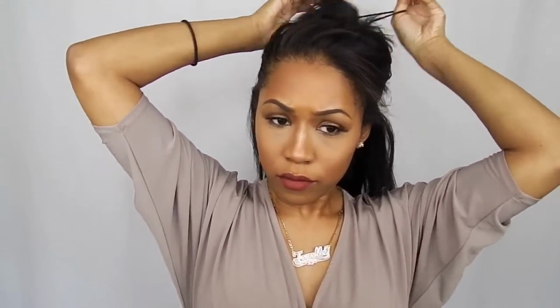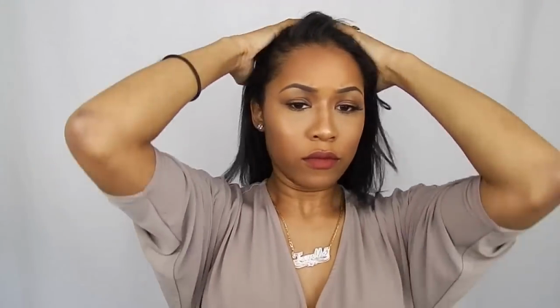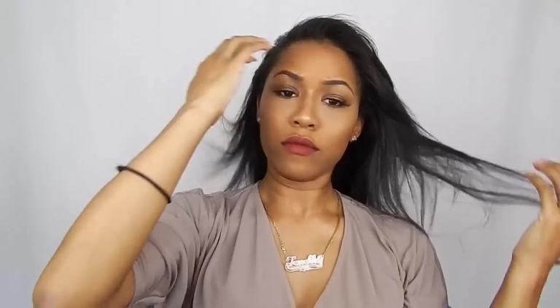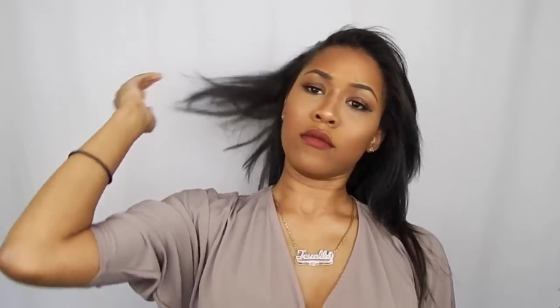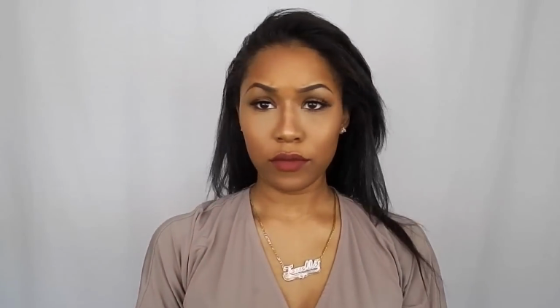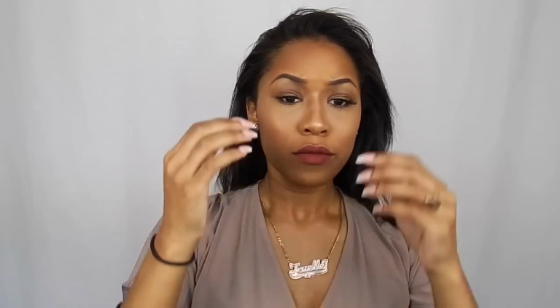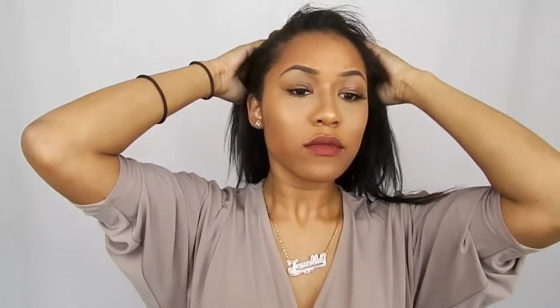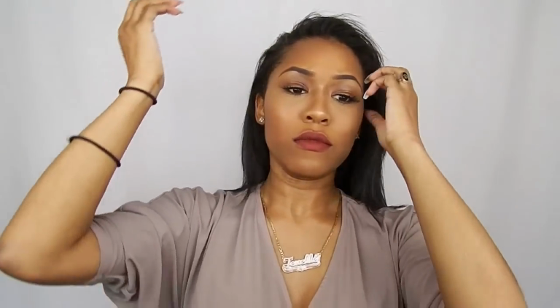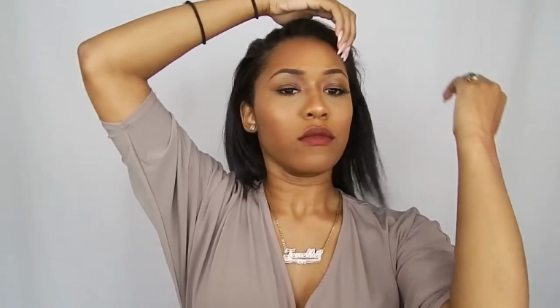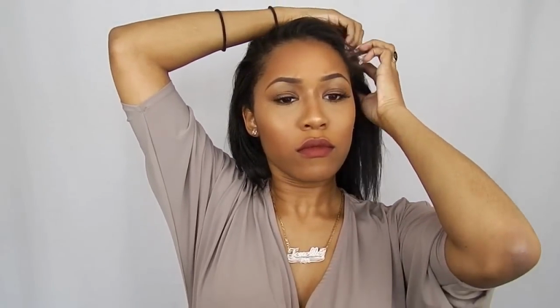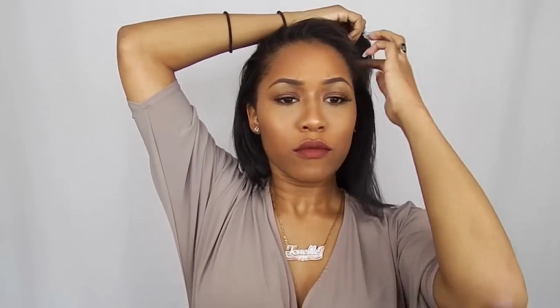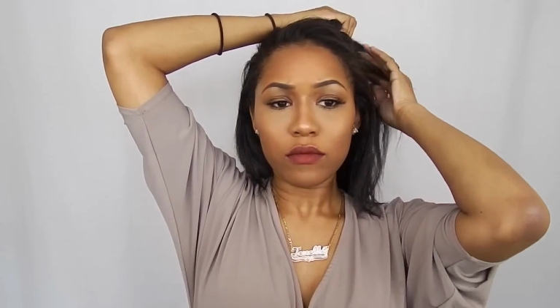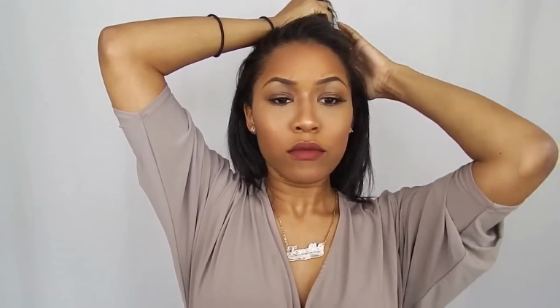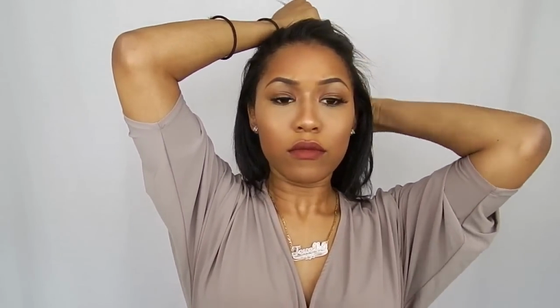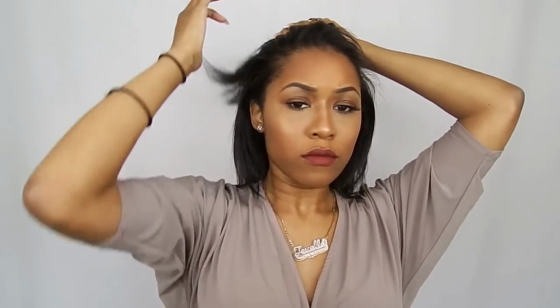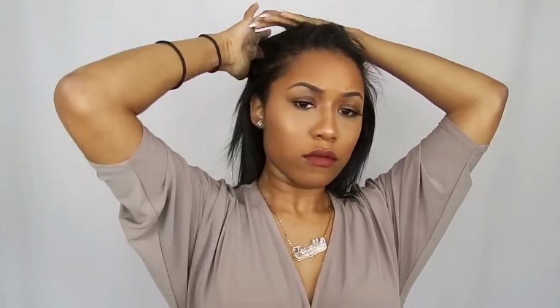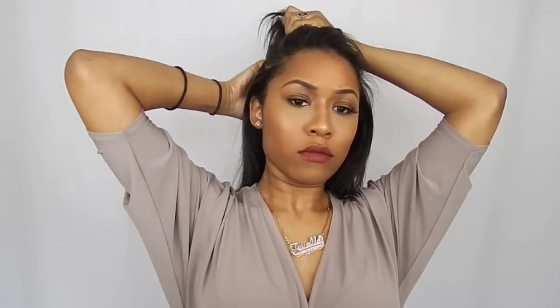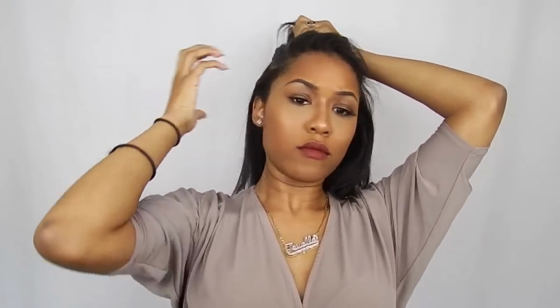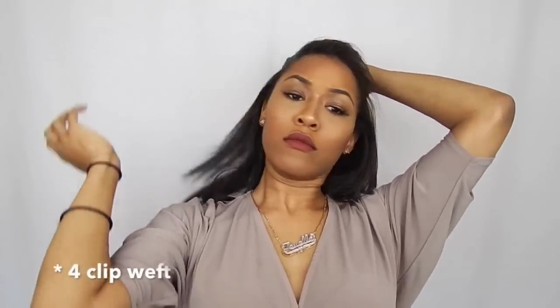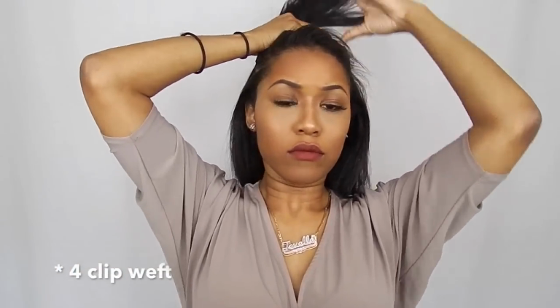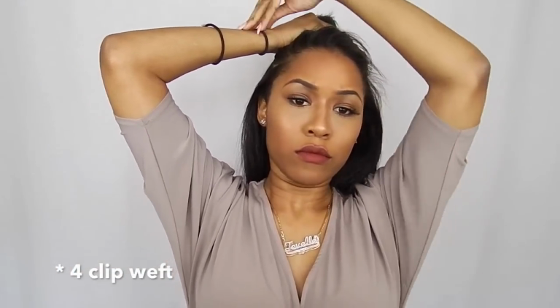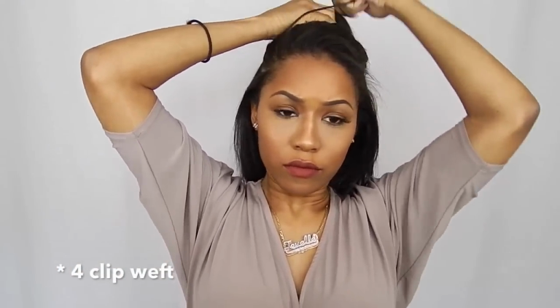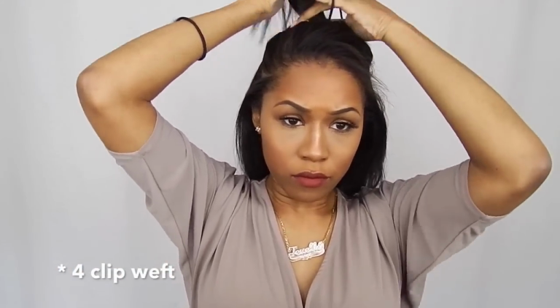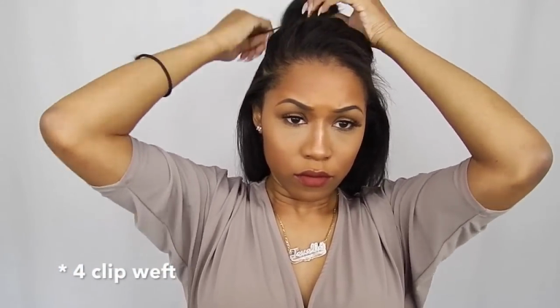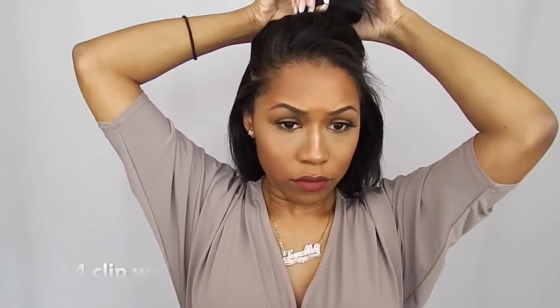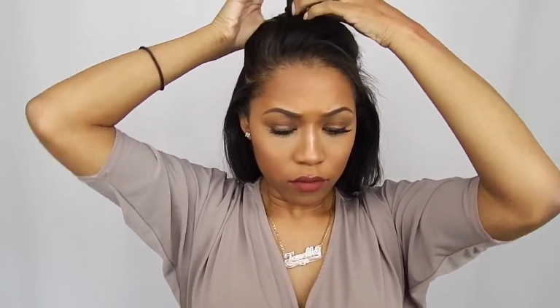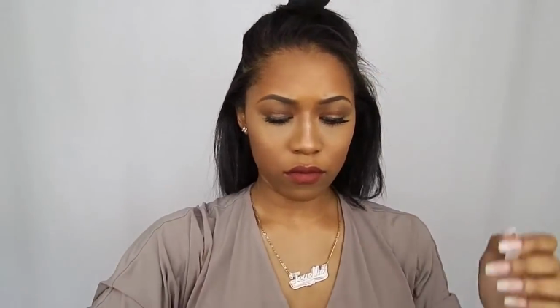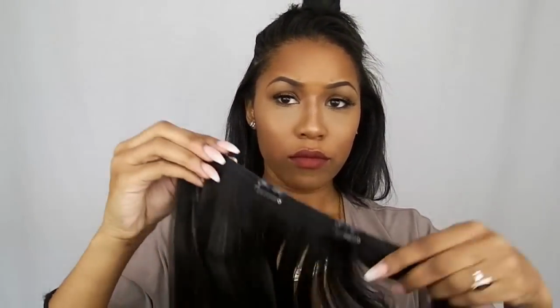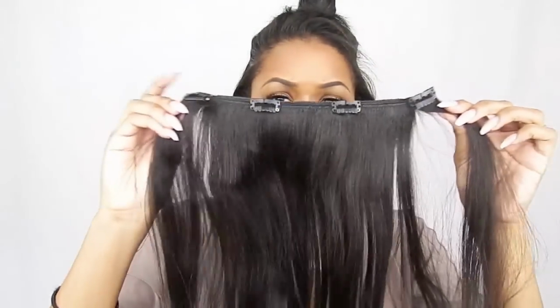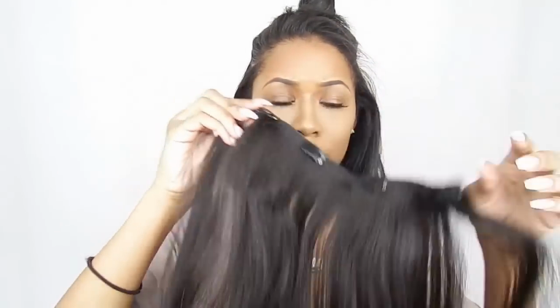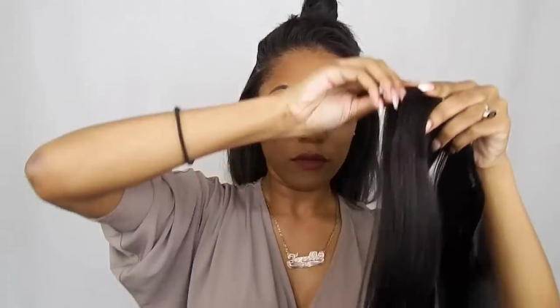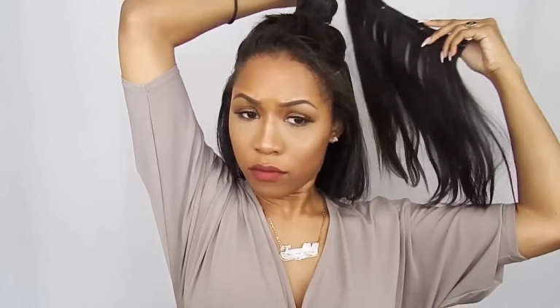We want our hair to be as flat as possible. Now I'm doing another section, and this time I'm applying a four-weft clip-in, which is just going to cover a wider area.